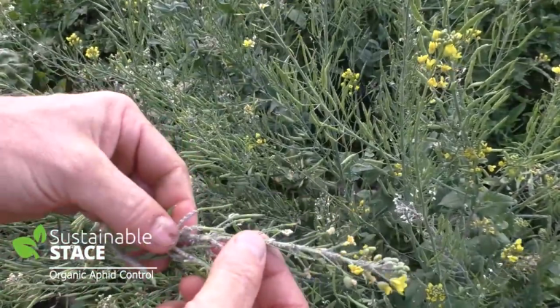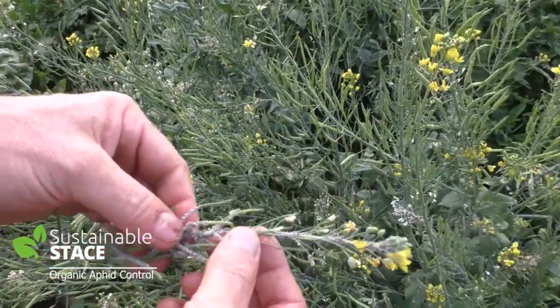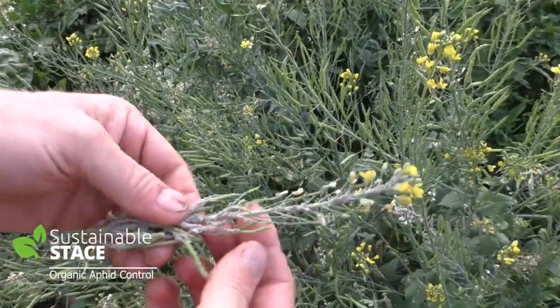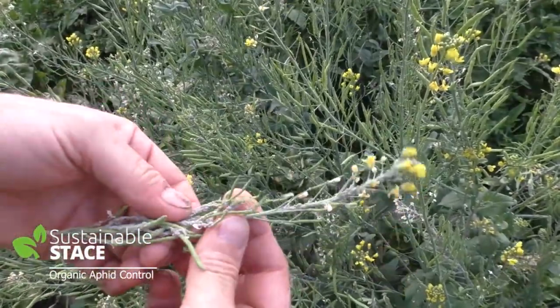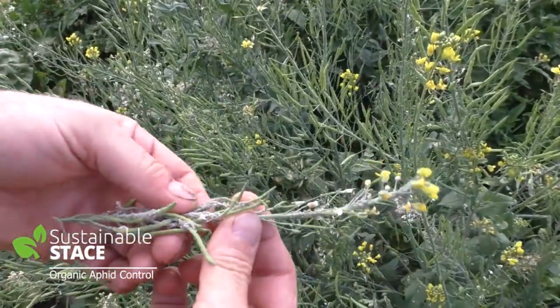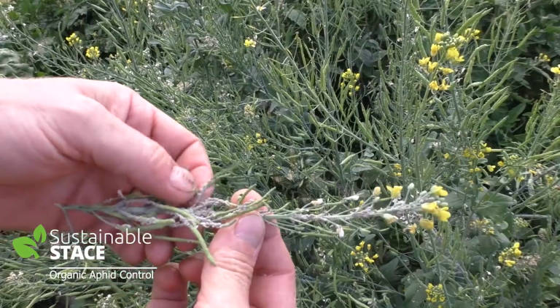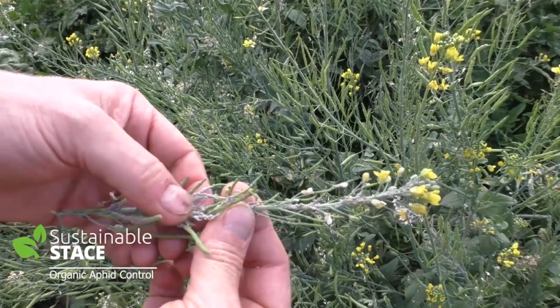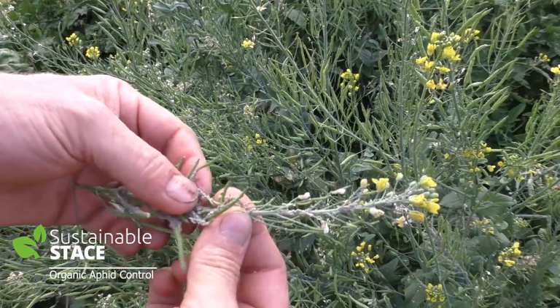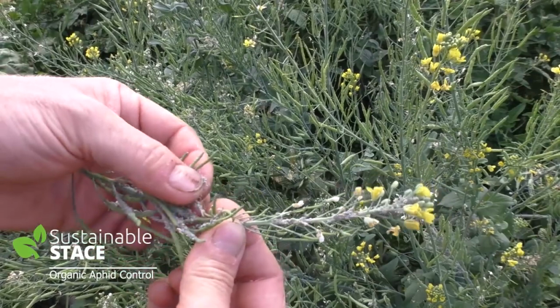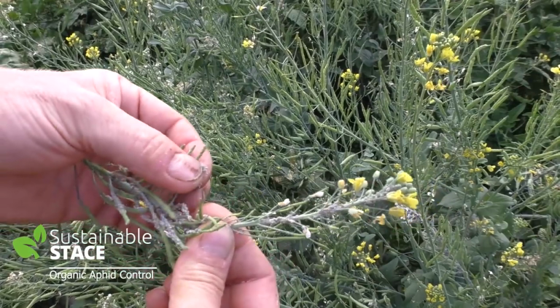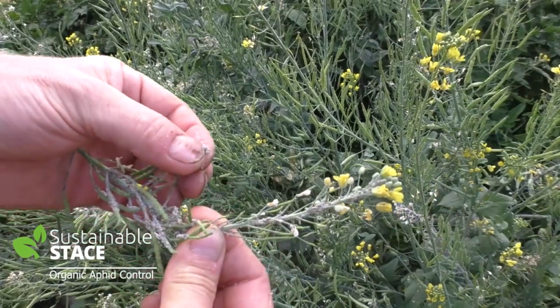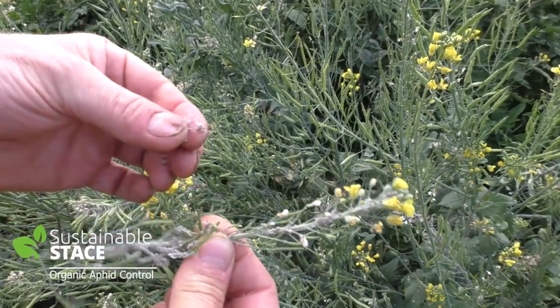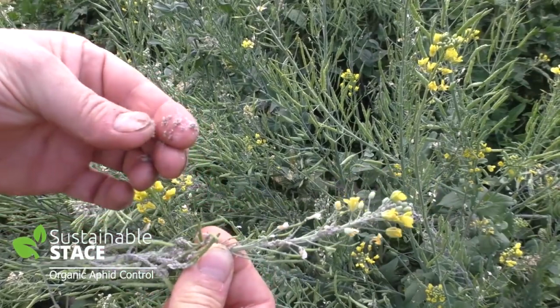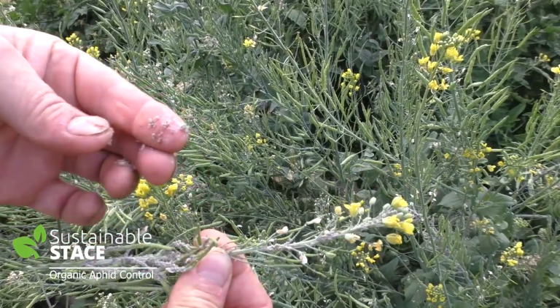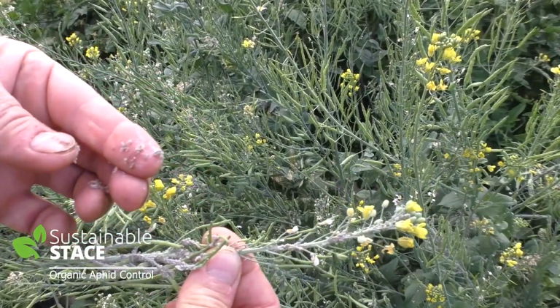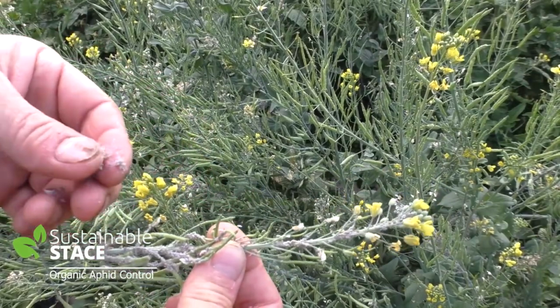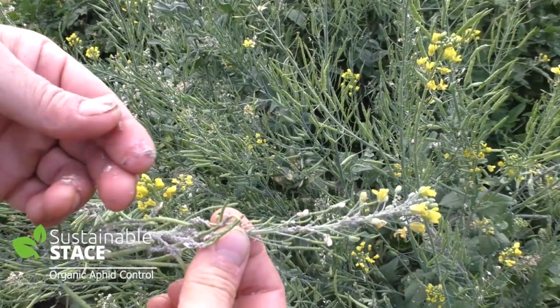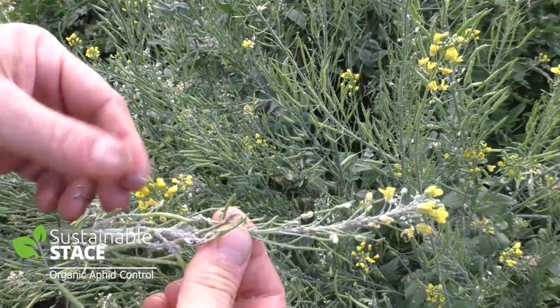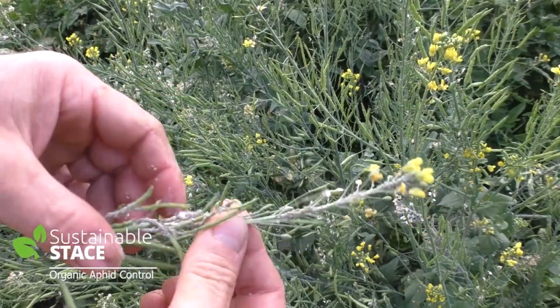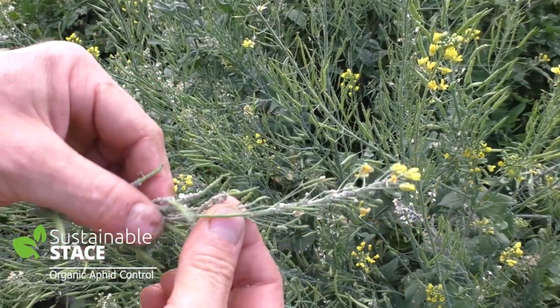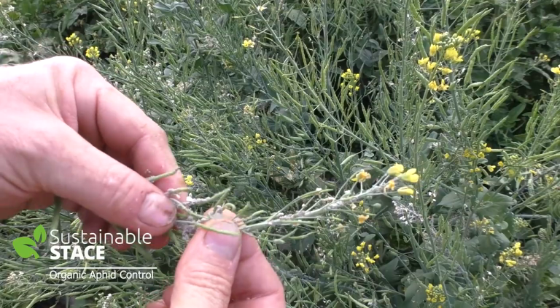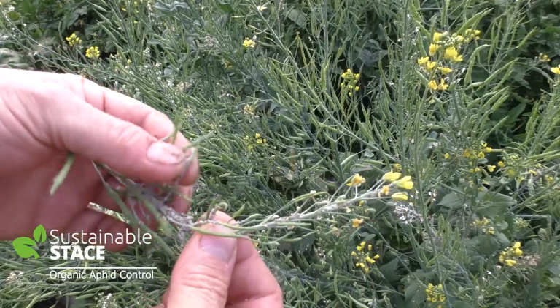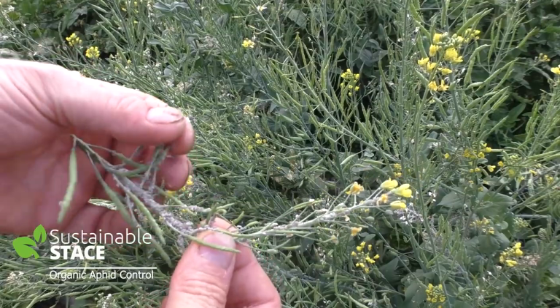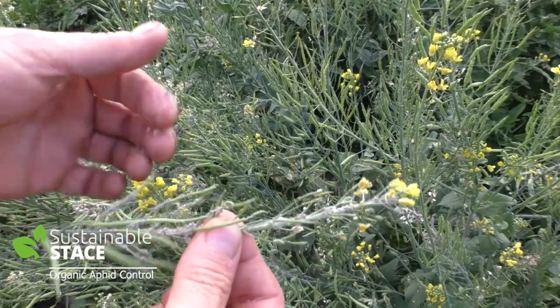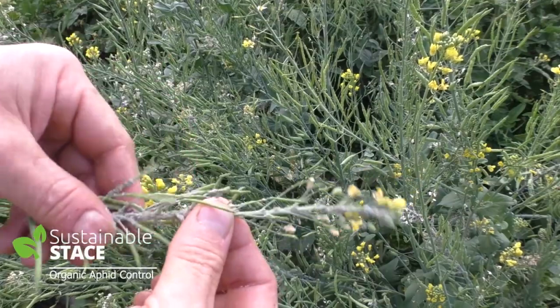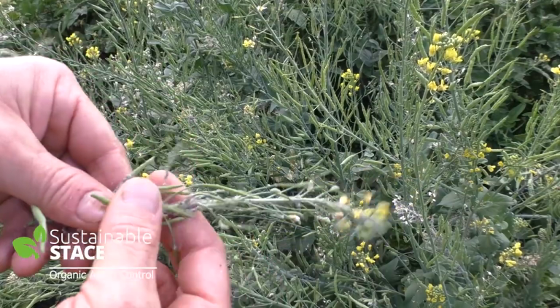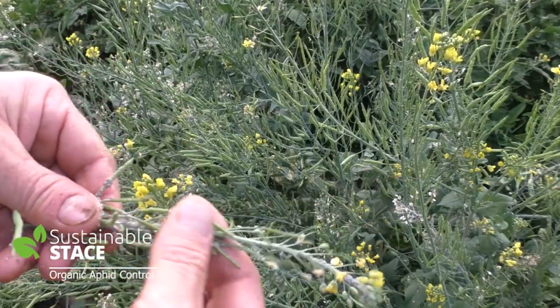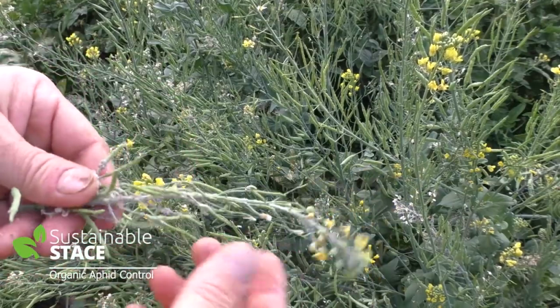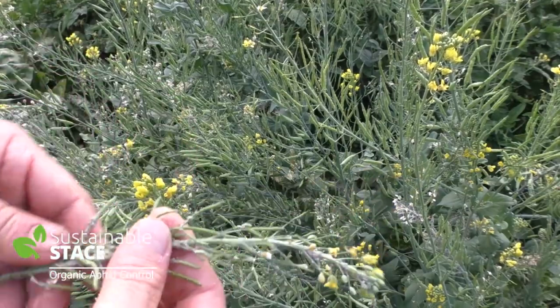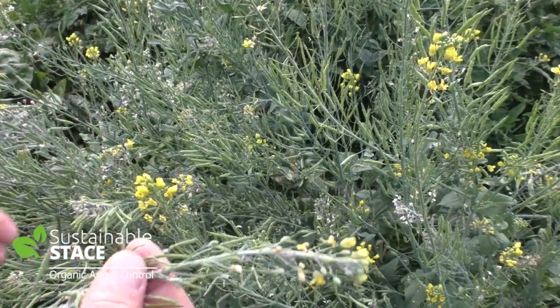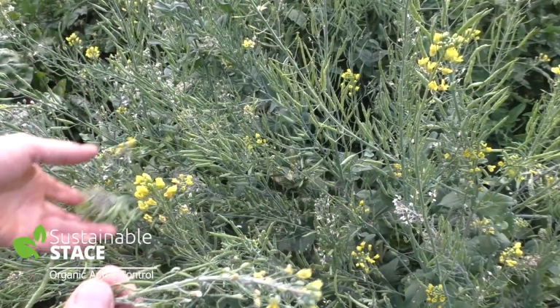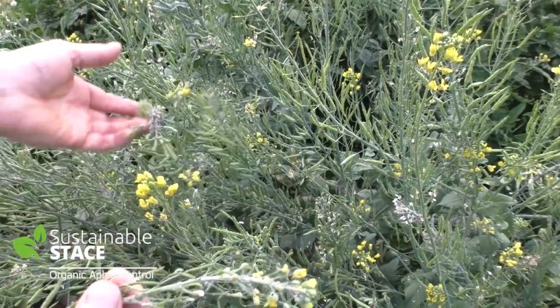And there's aphids over all the tips and stems of the plants. Here I'm clipping off a little piece of the tatsoi, and you can see aphids are all over it. There's hundreds and hundreds of aphids here.